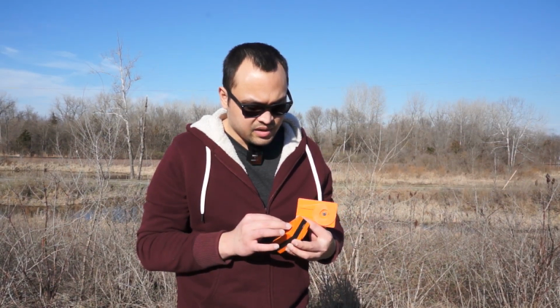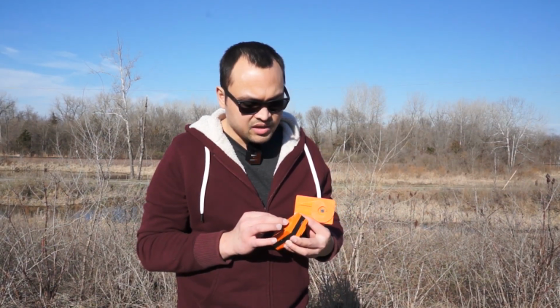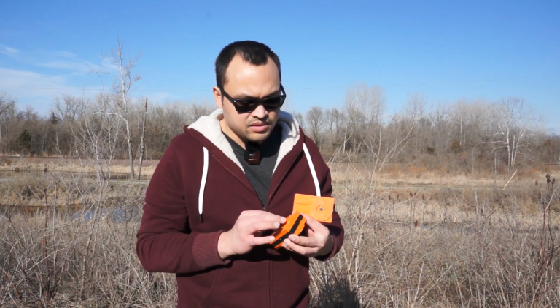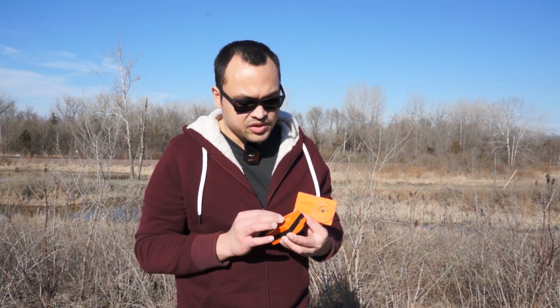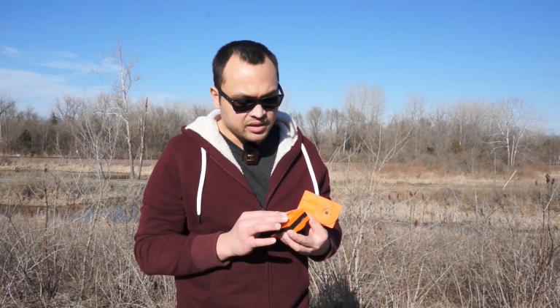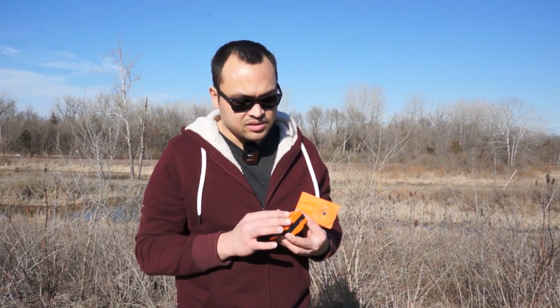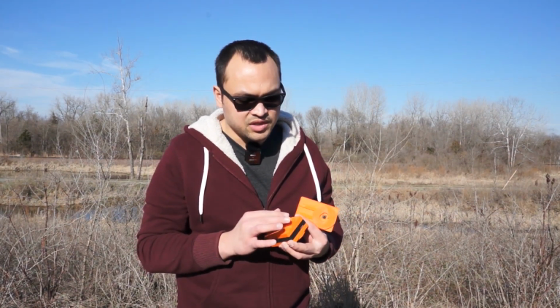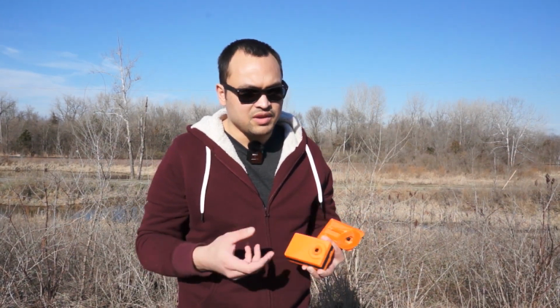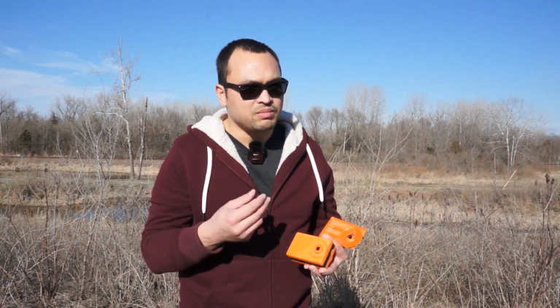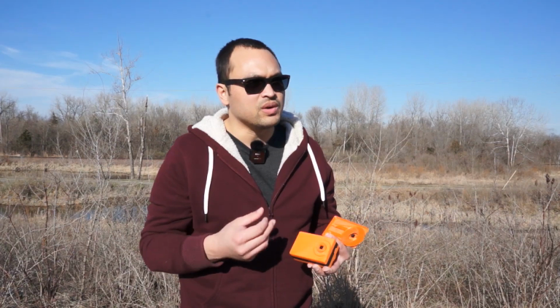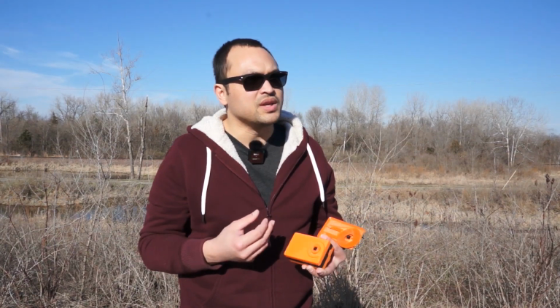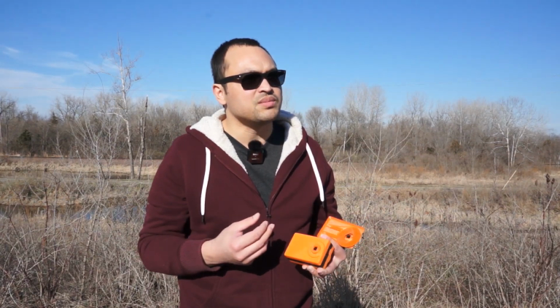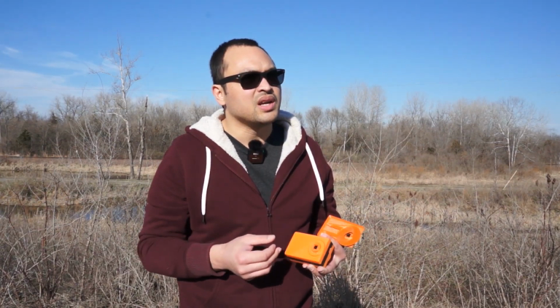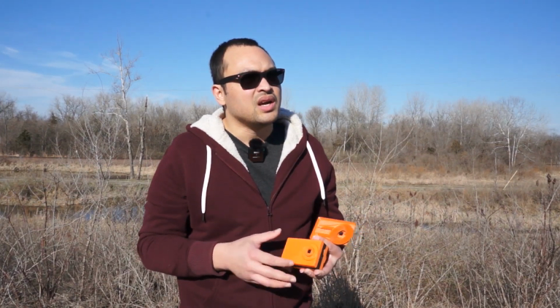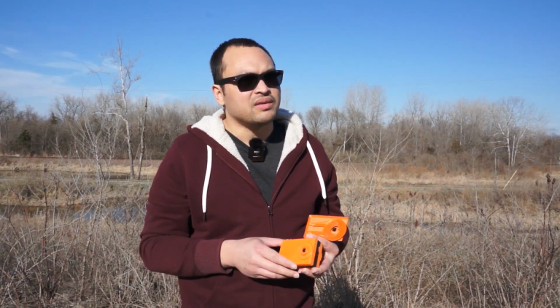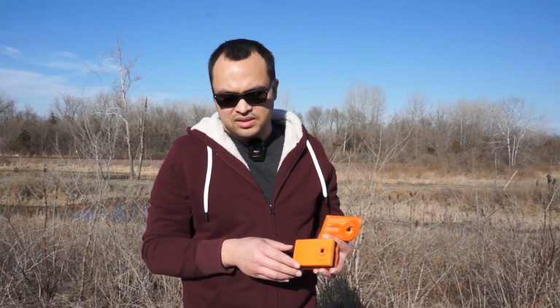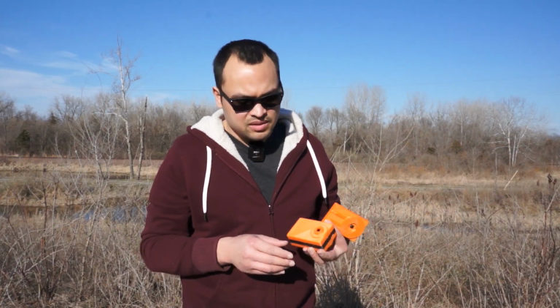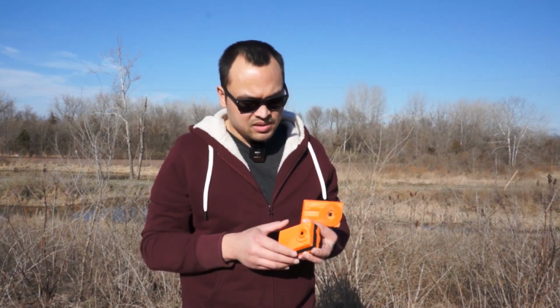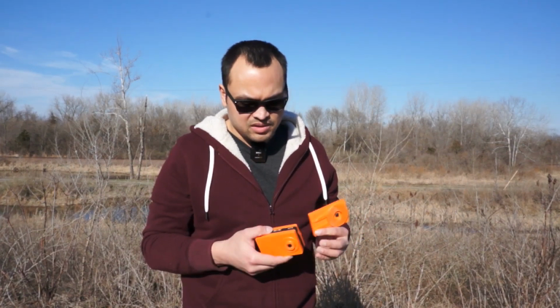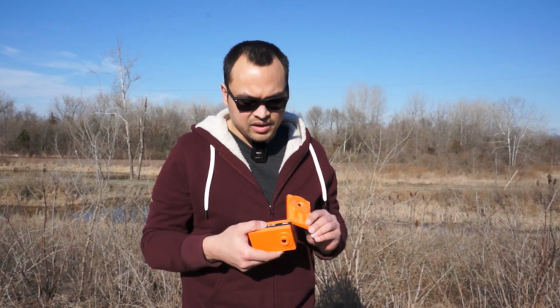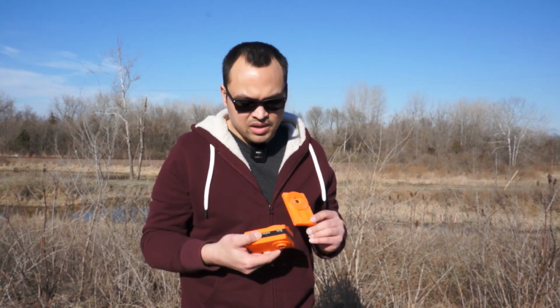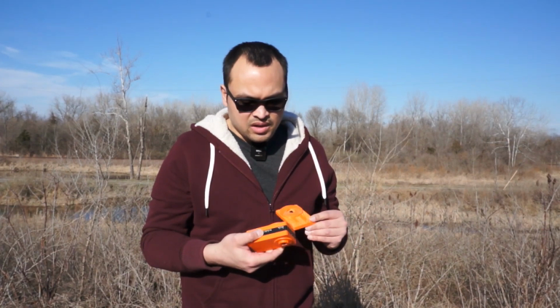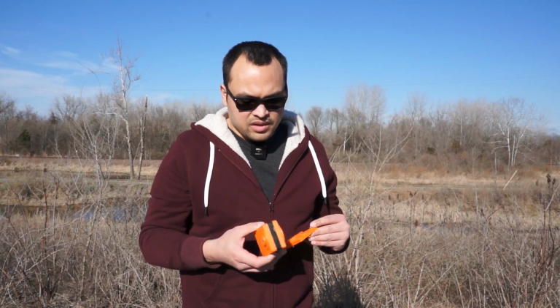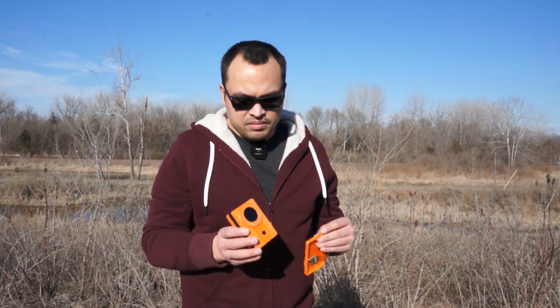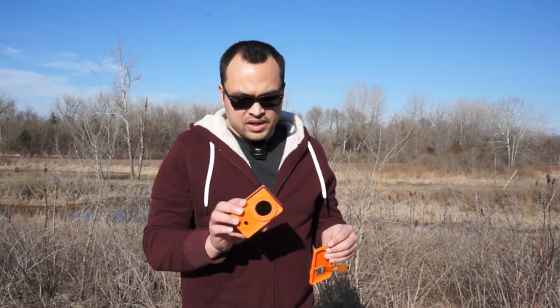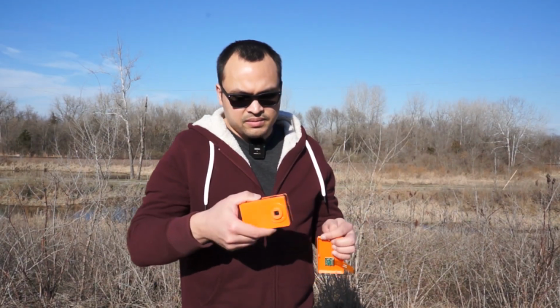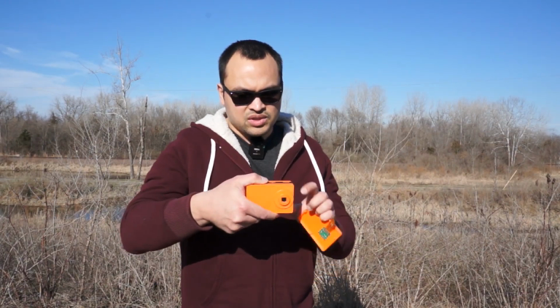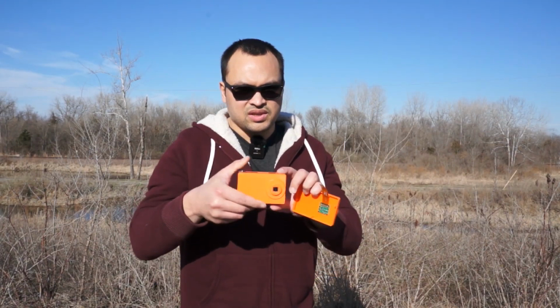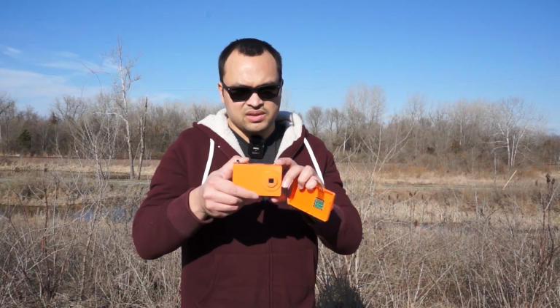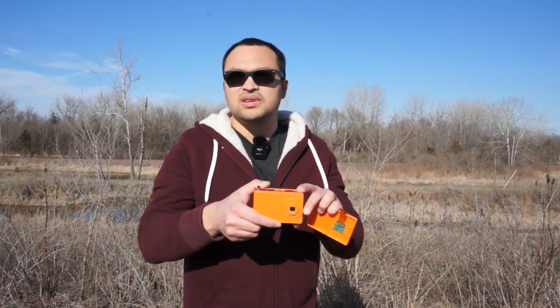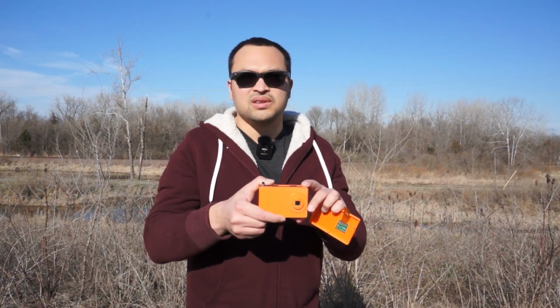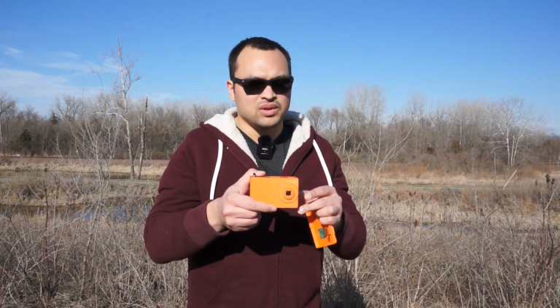Ideally you would design a custom PCB with pogo pins, but I don't have that skill right now. So yeah, this is the current one.